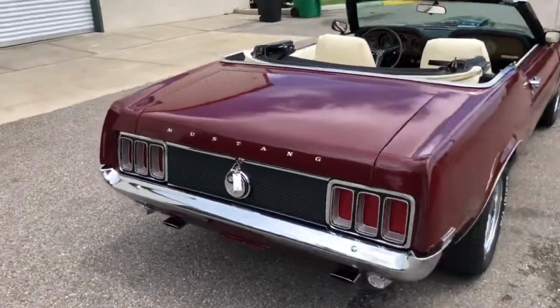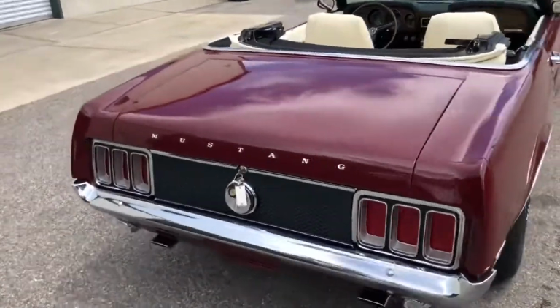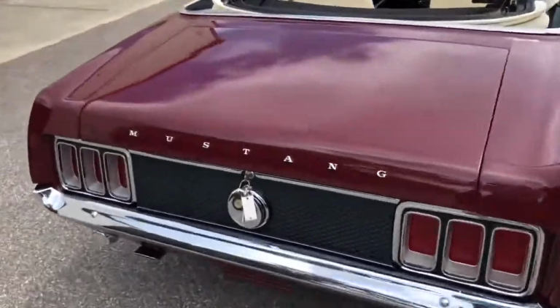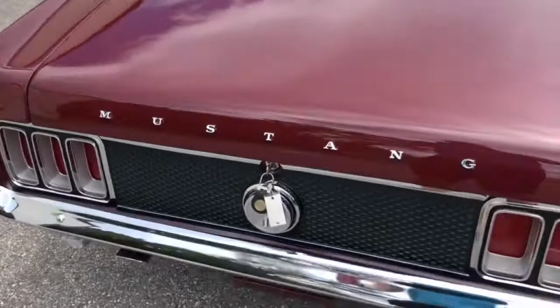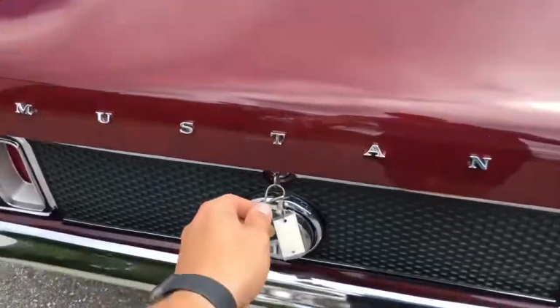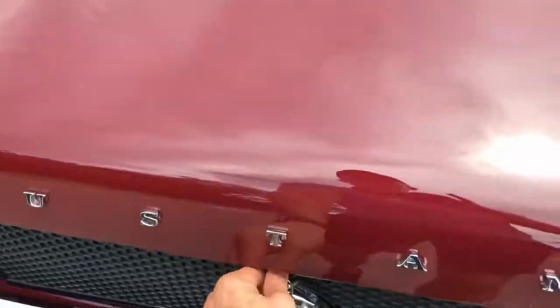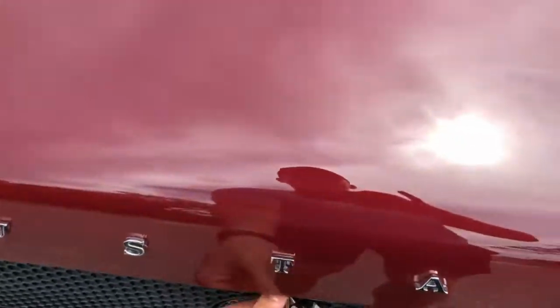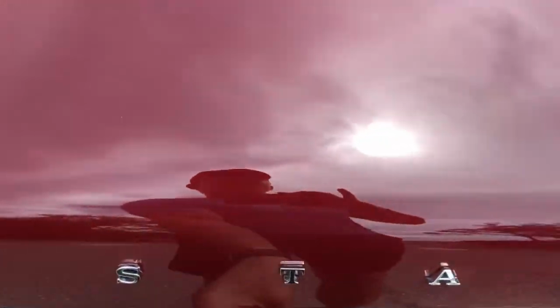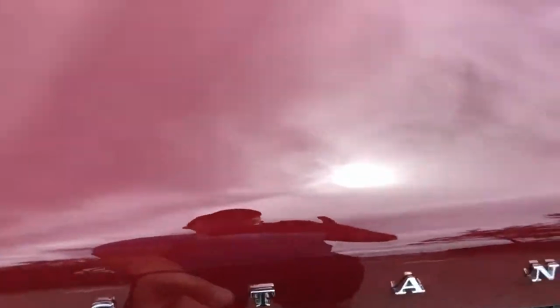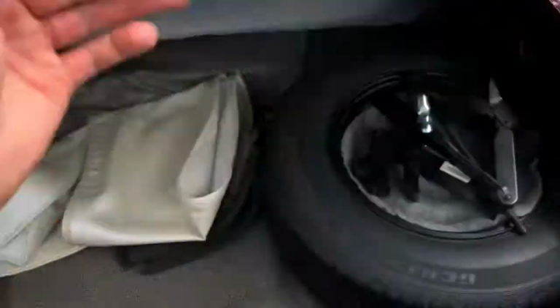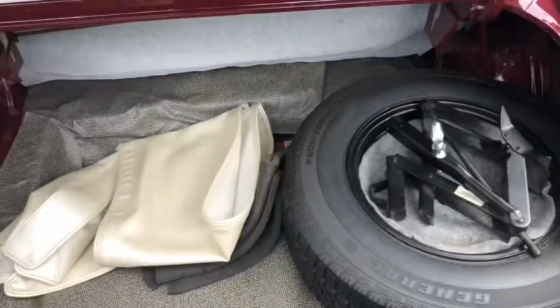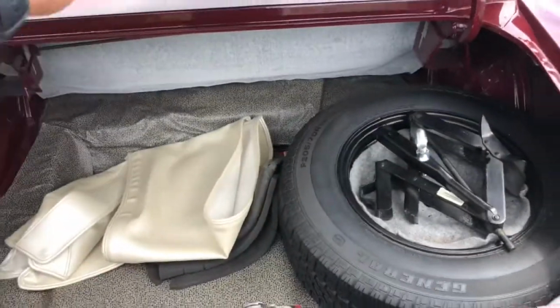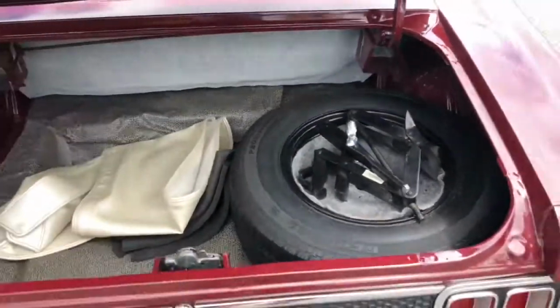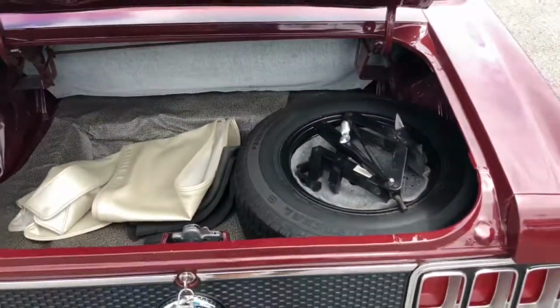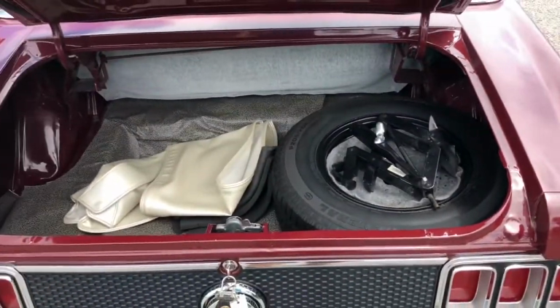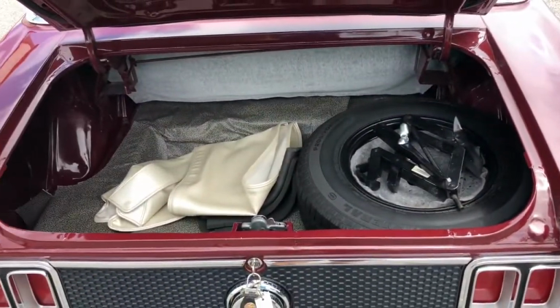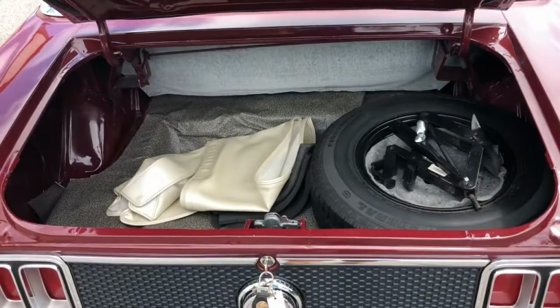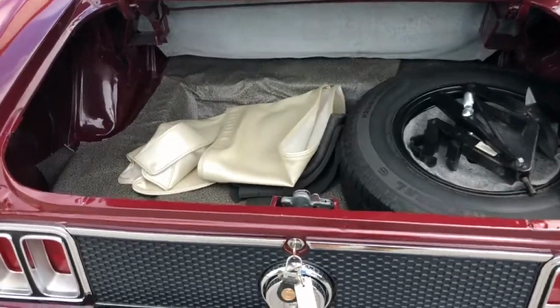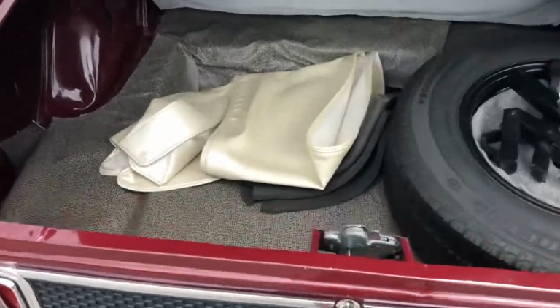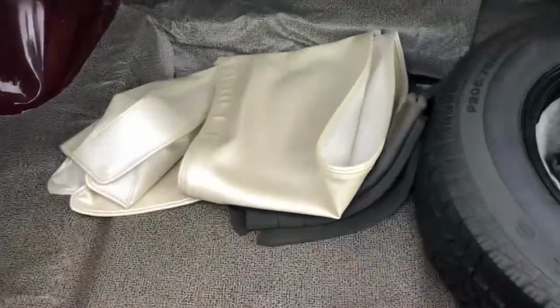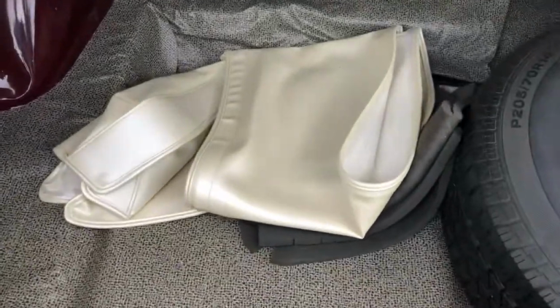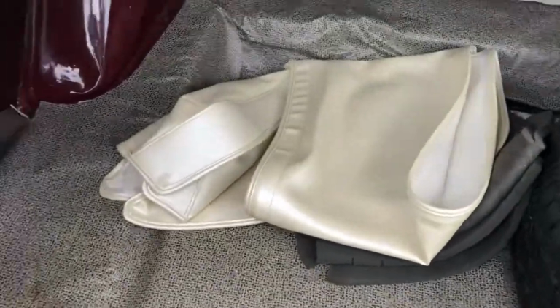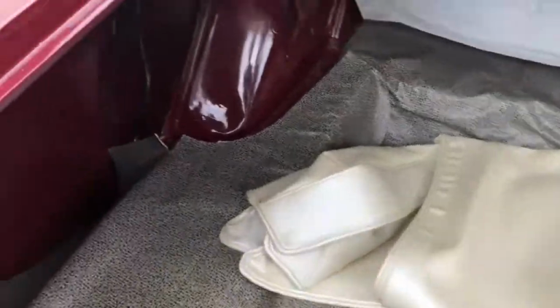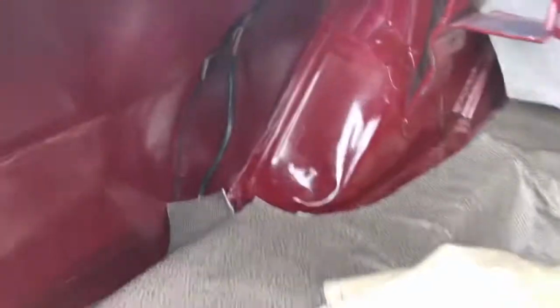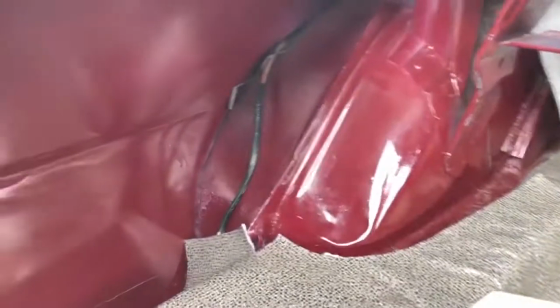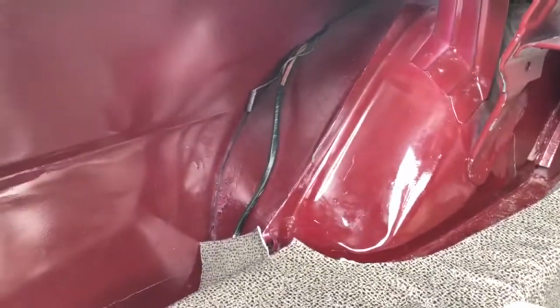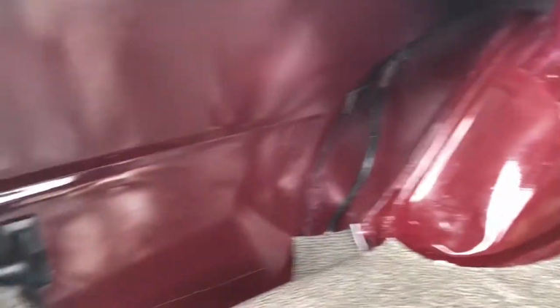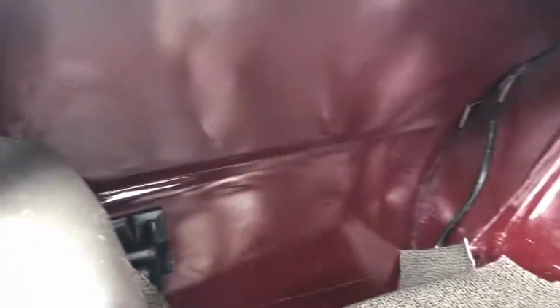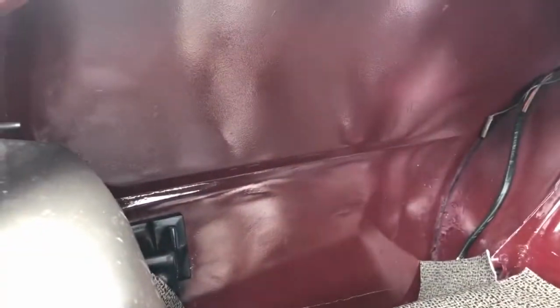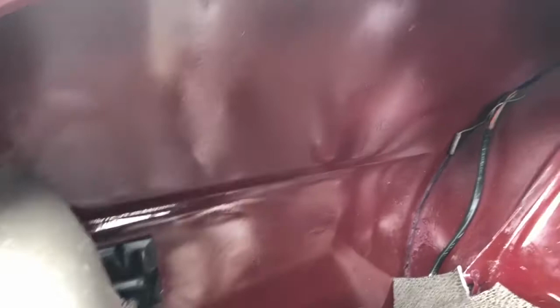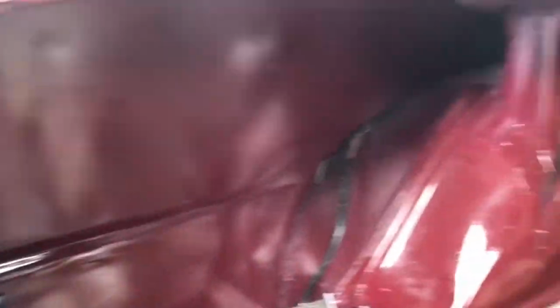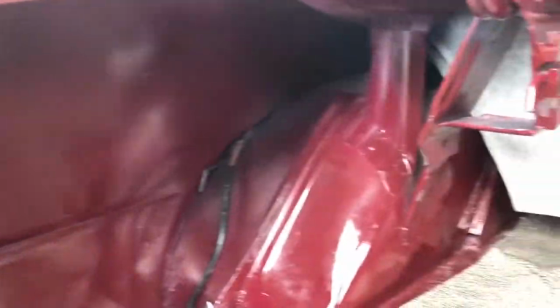We'll go ahead and pop open the trunk here. Take a look — super clean. It's got the spare with the jack, and it's got the boot there. Just phenomenal condition.